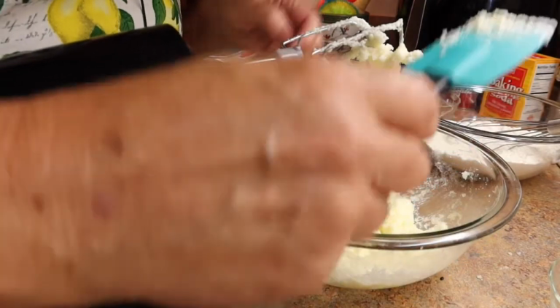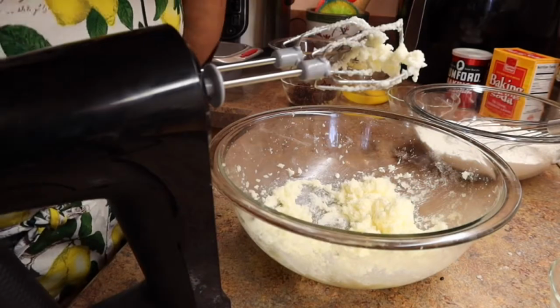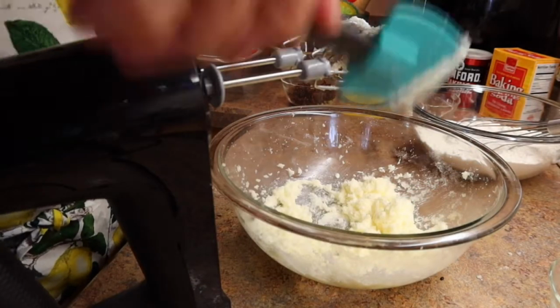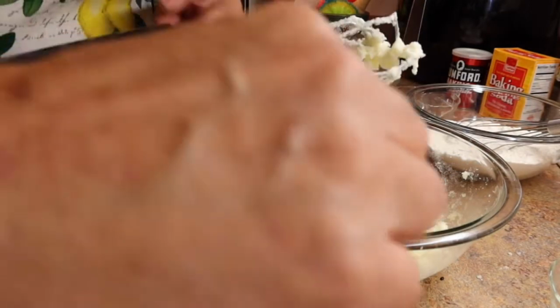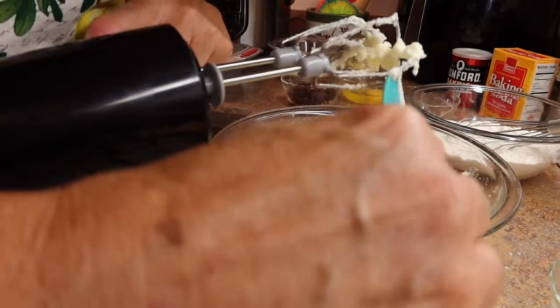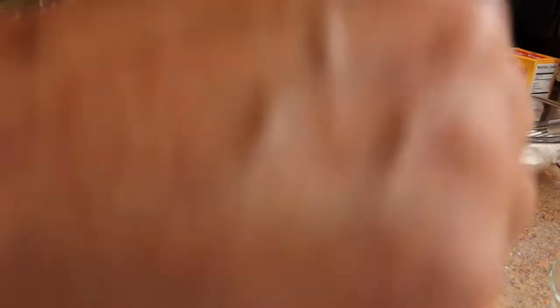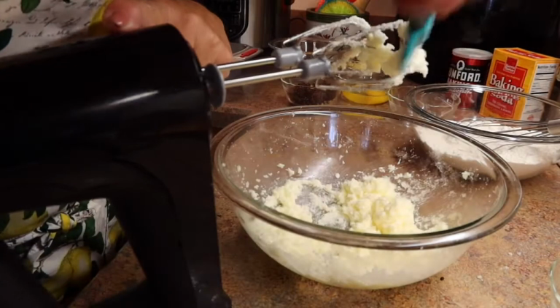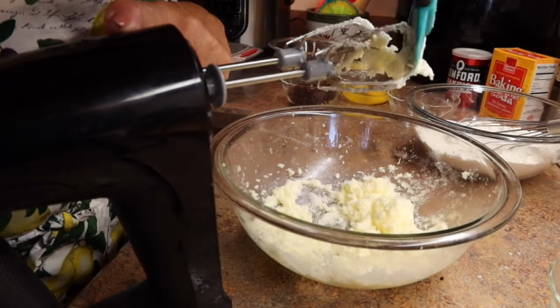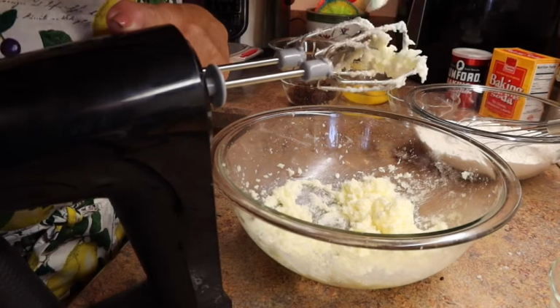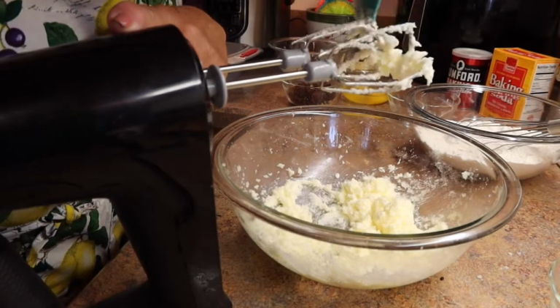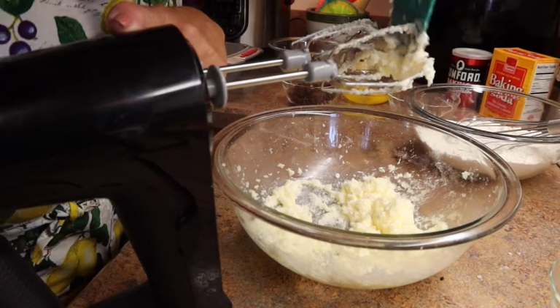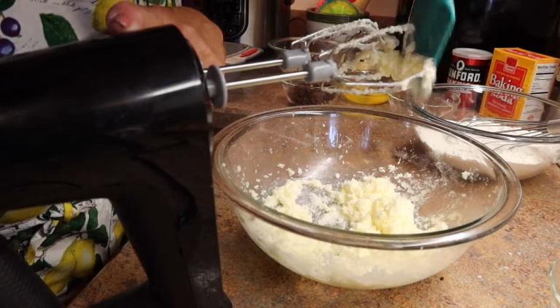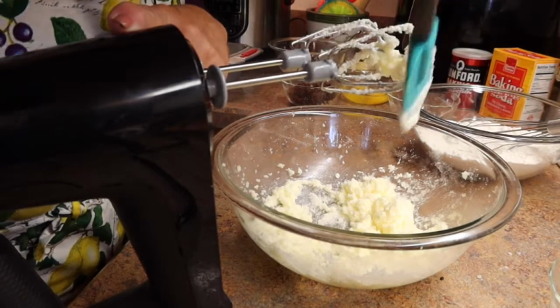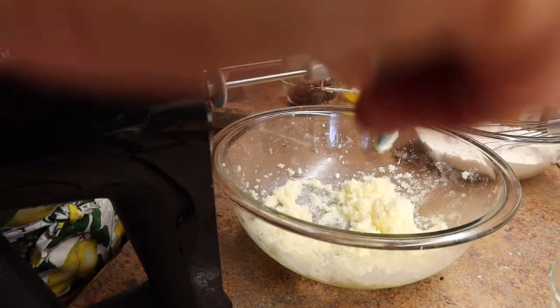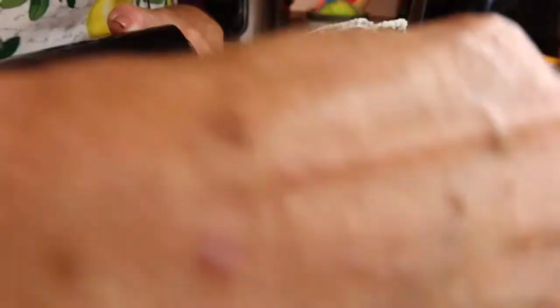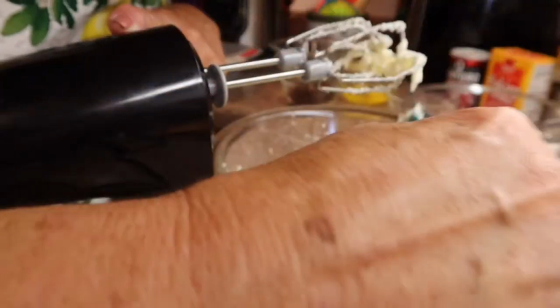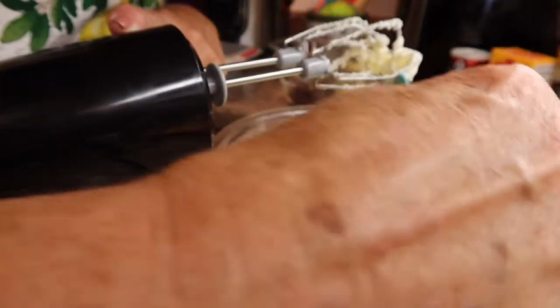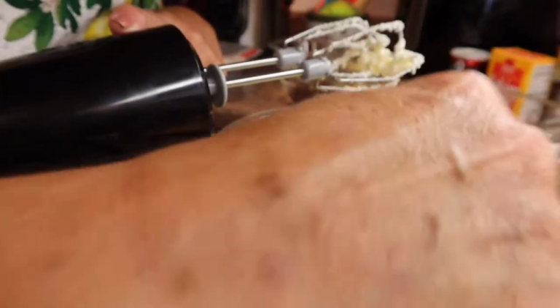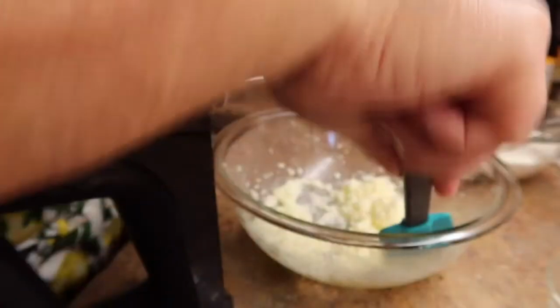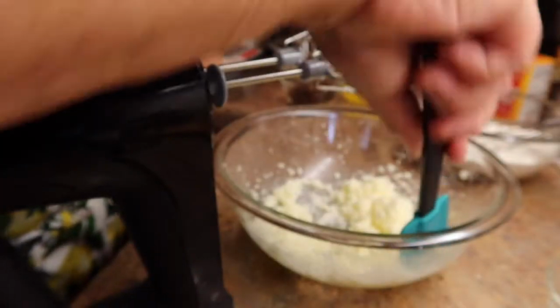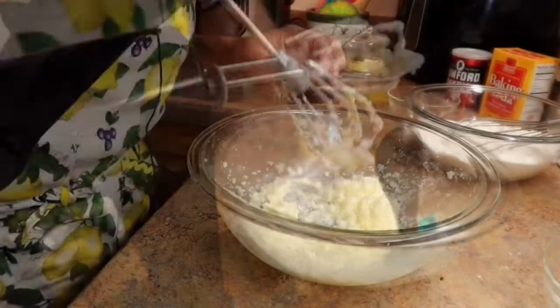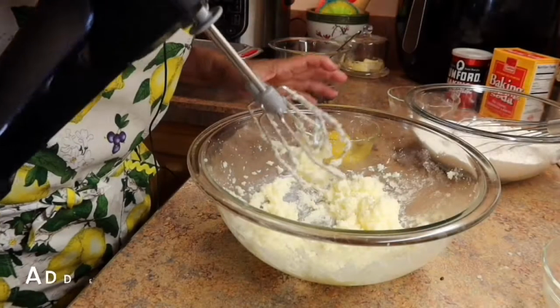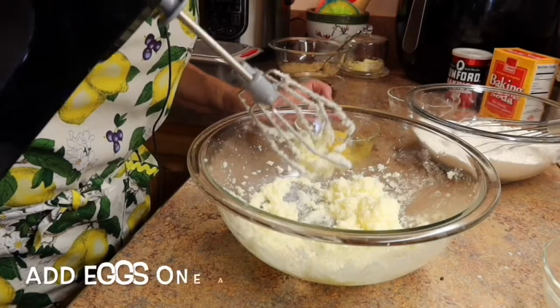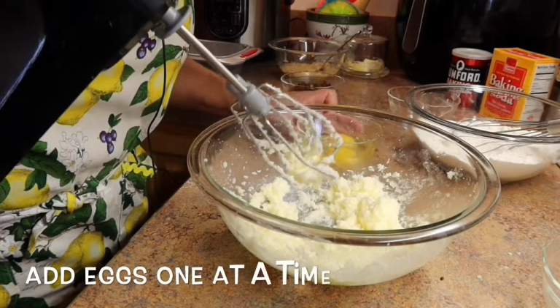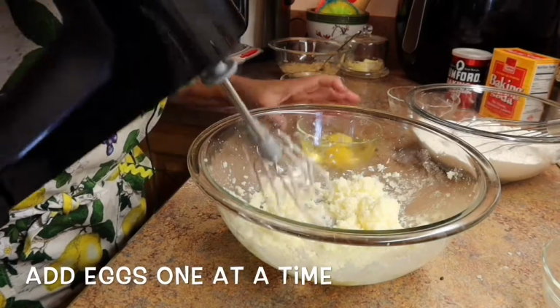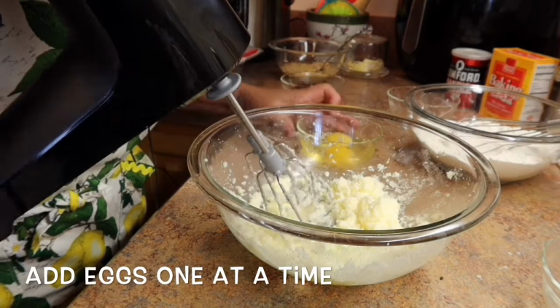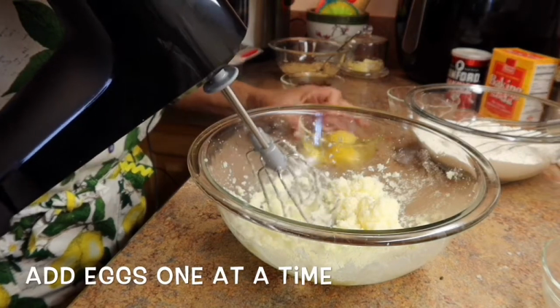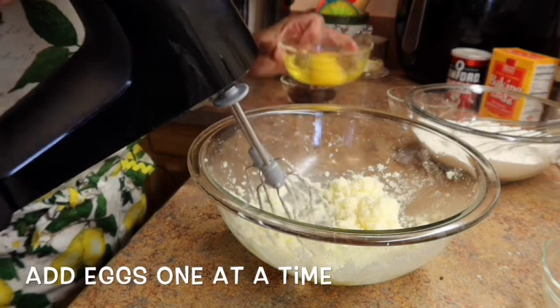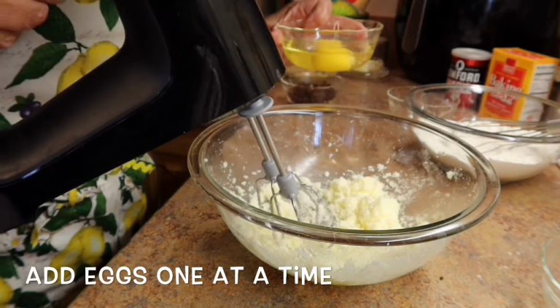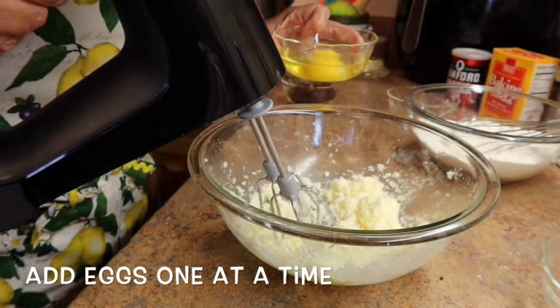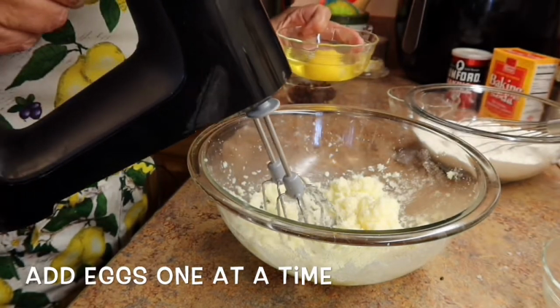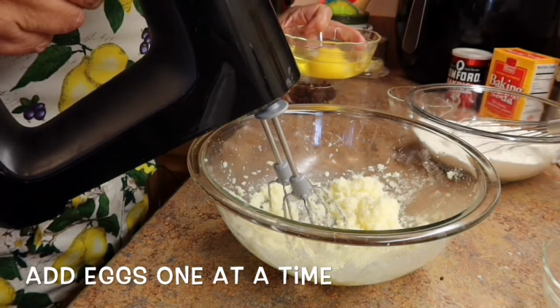We're going to set aside the mixer and keep as much of the sugar and butter as we can. Next, you're going to add the eggs to the butter and sugar.